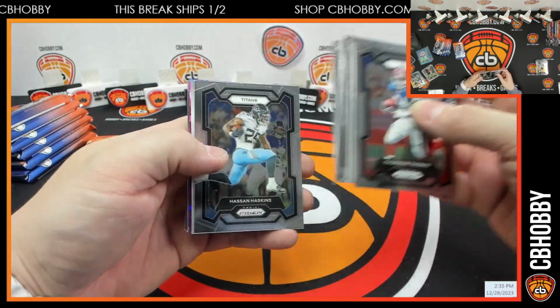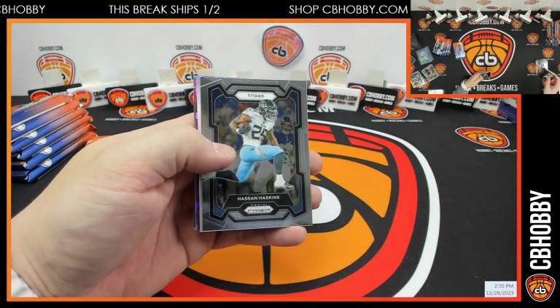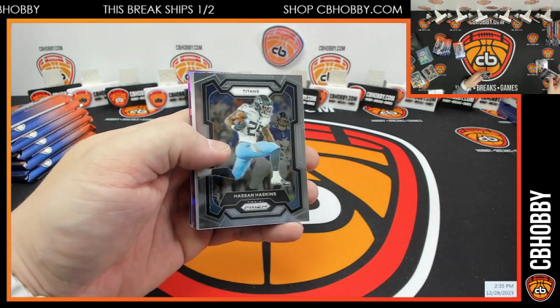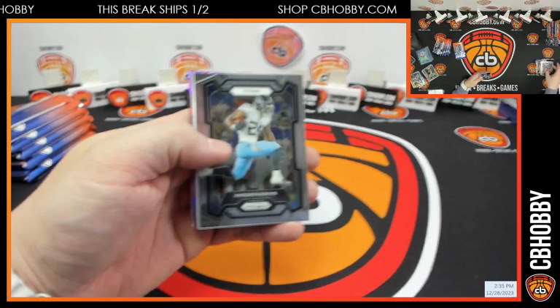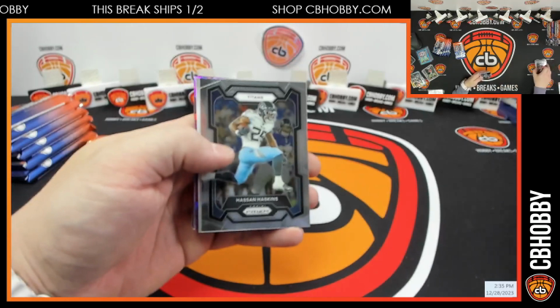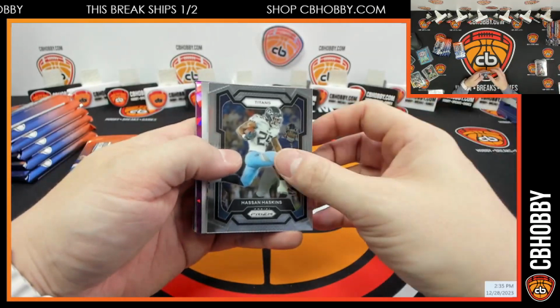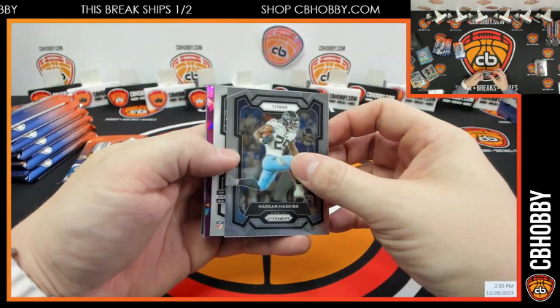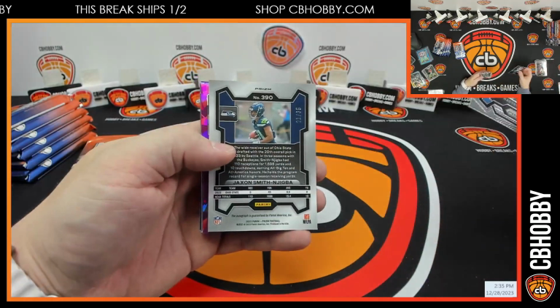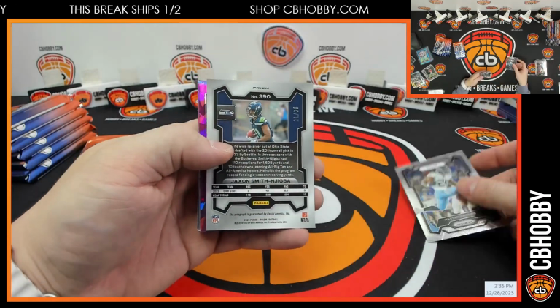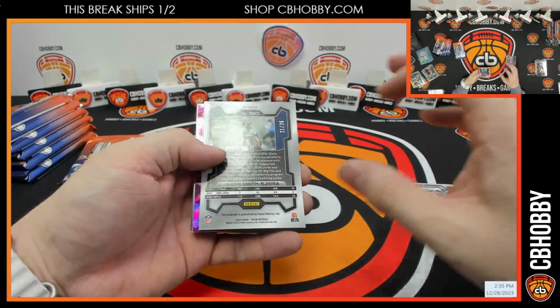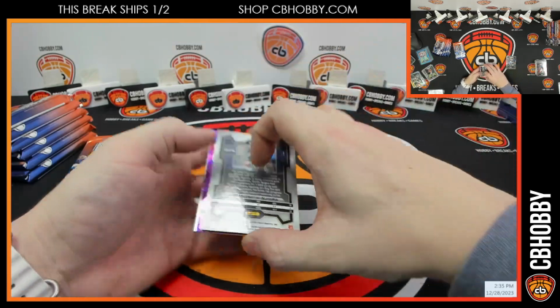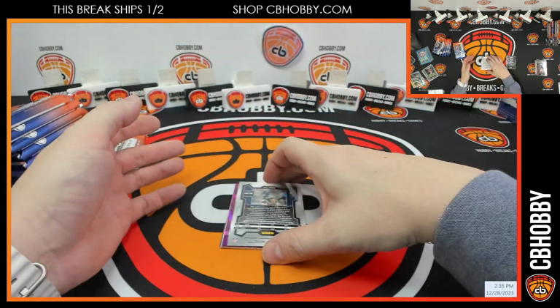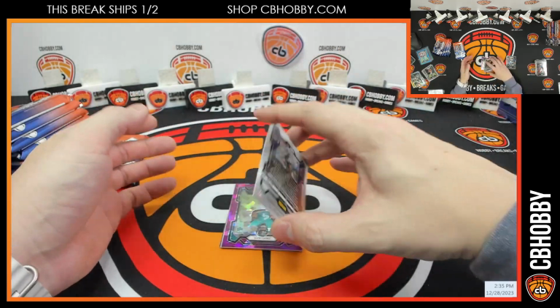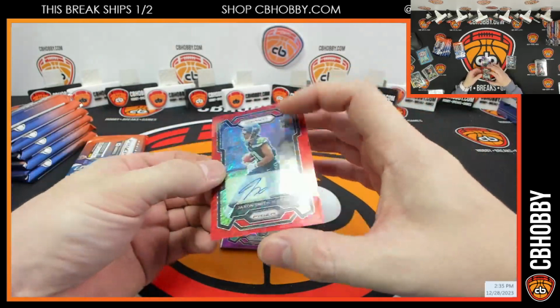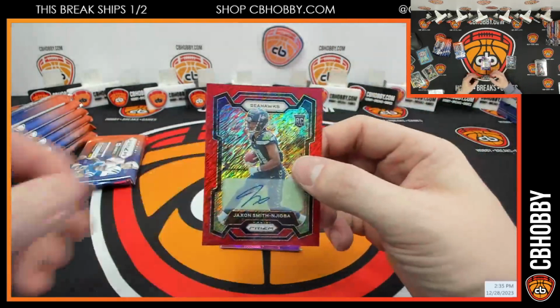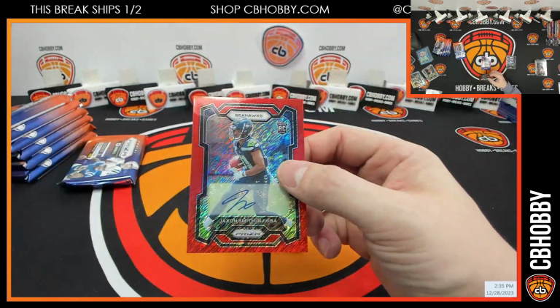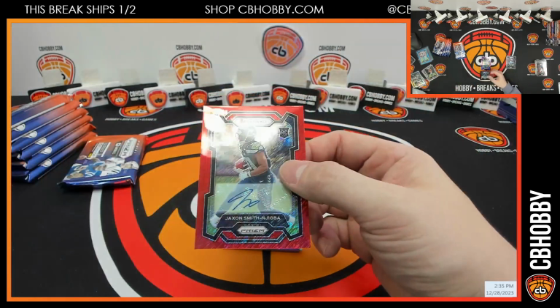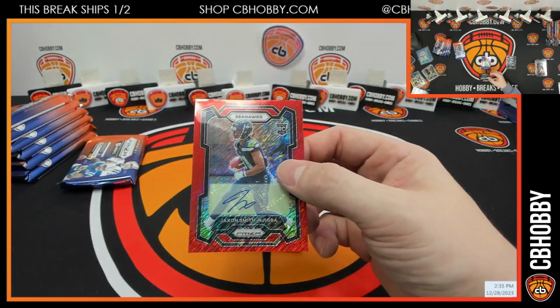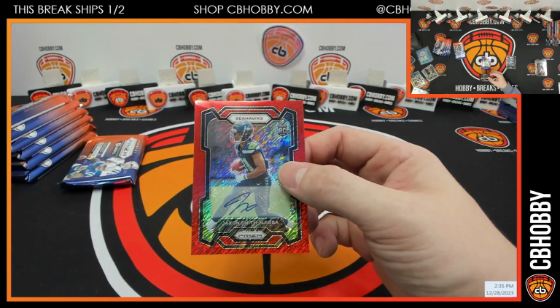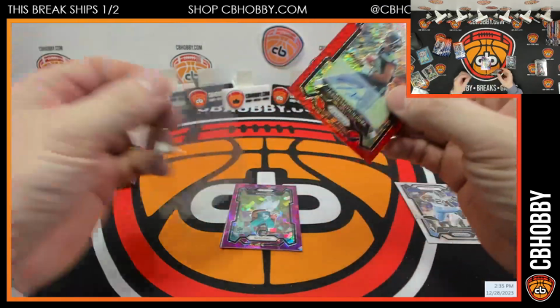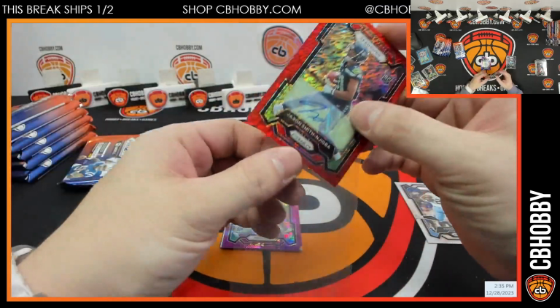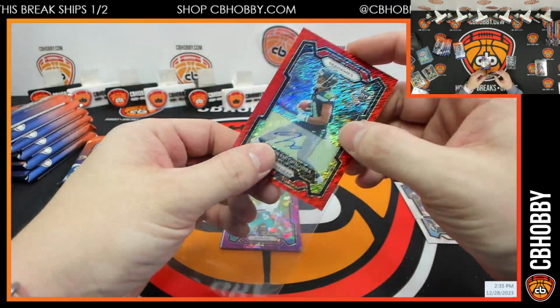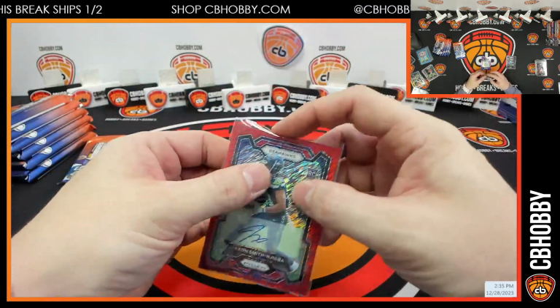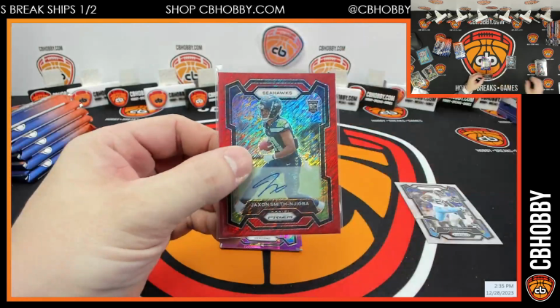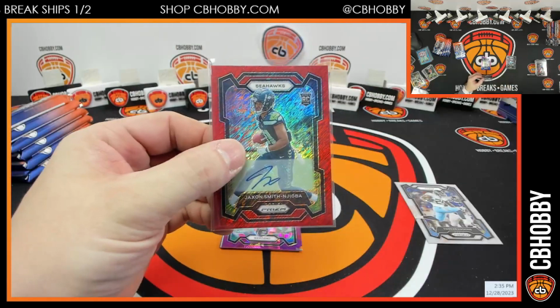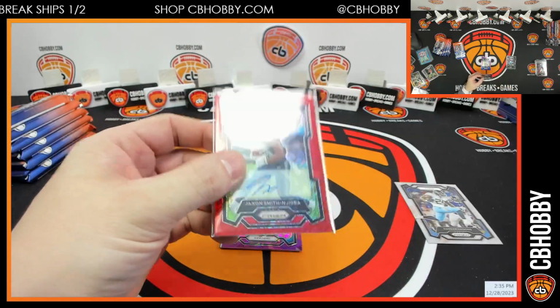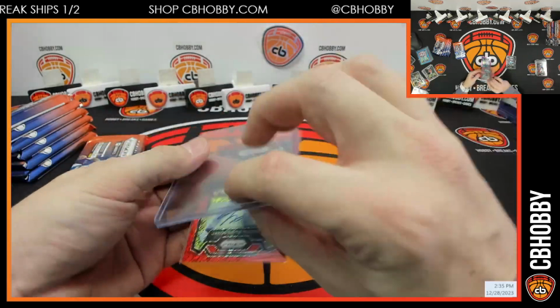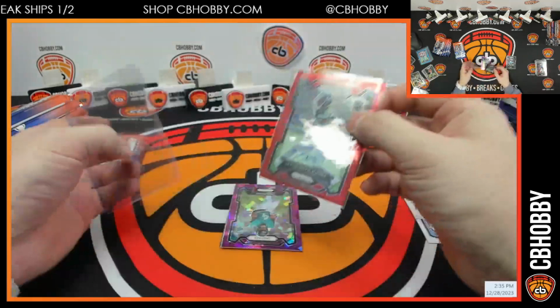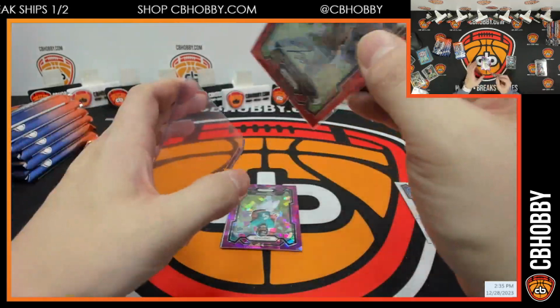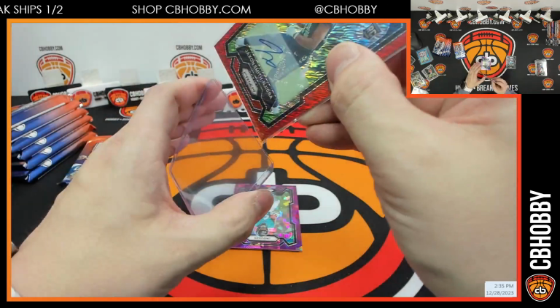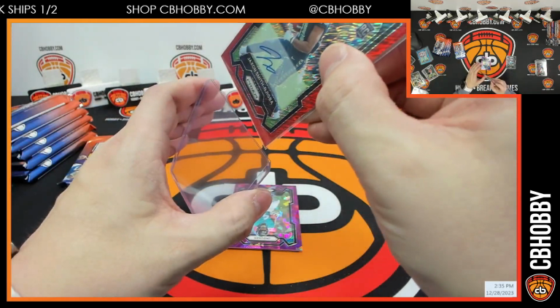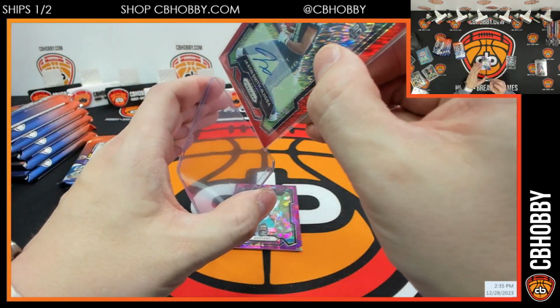First auto I believe is JSN out of 35 — it's a red shimmer. Not a bad pull there for the Seahawks.